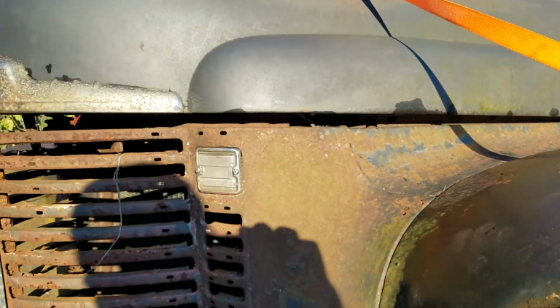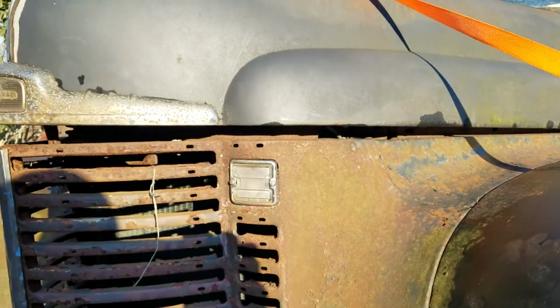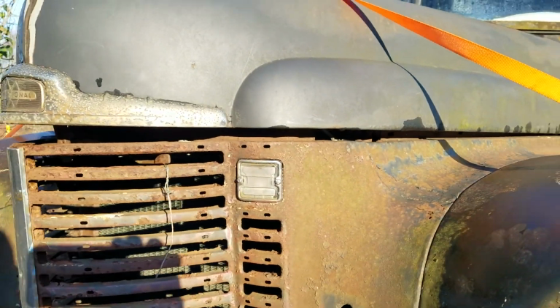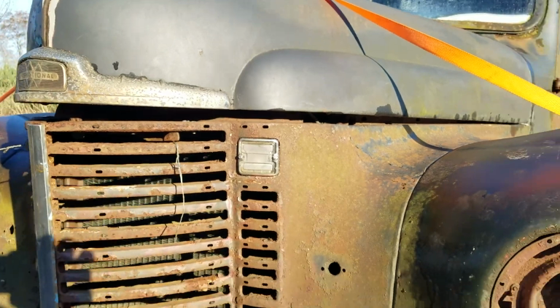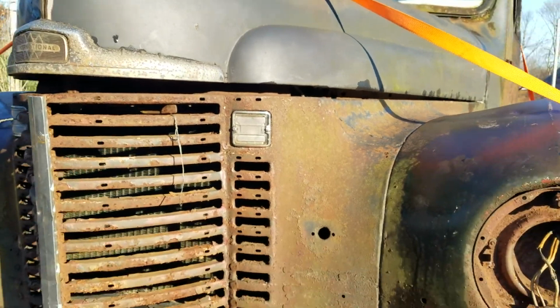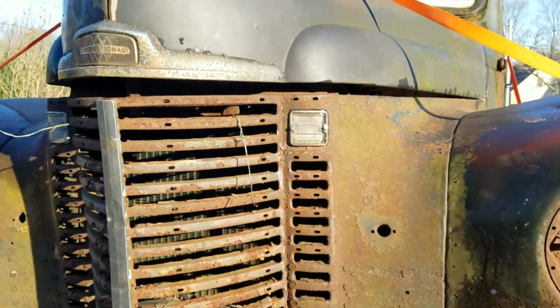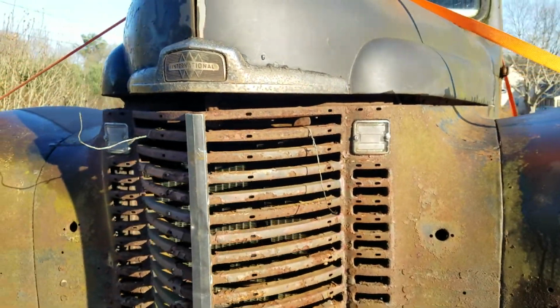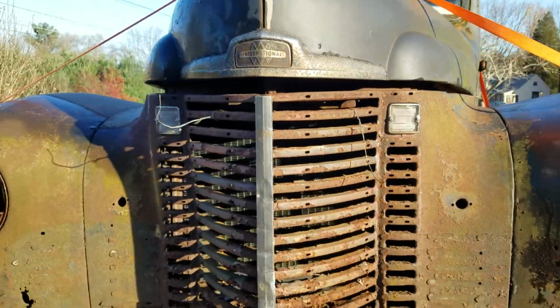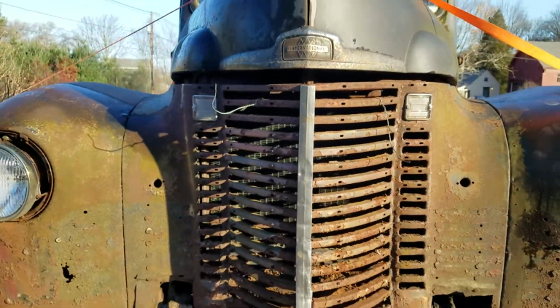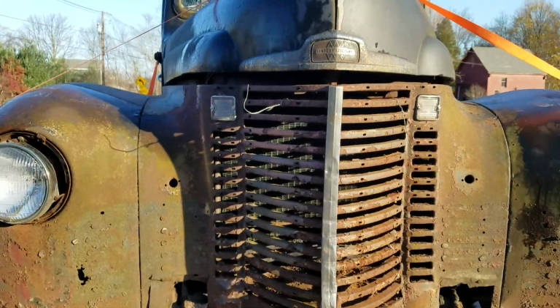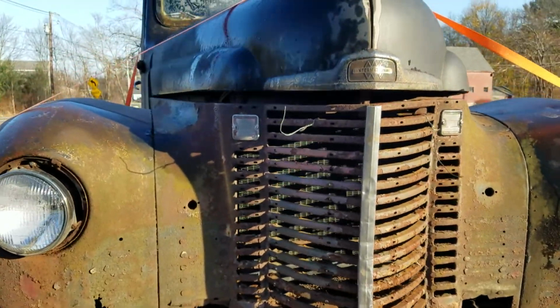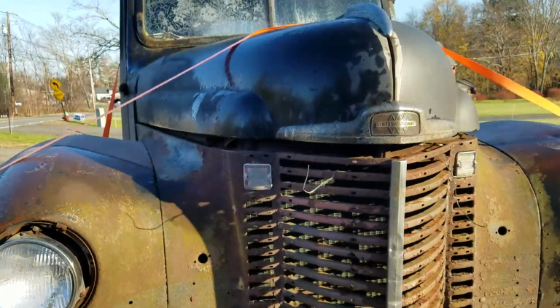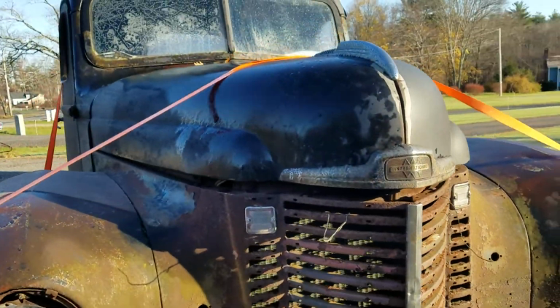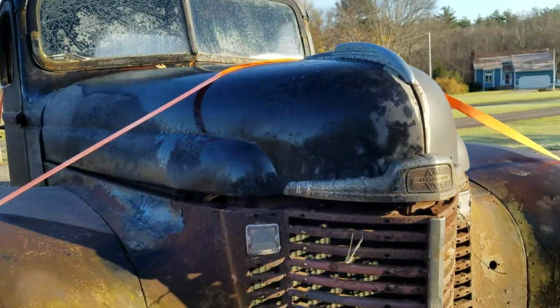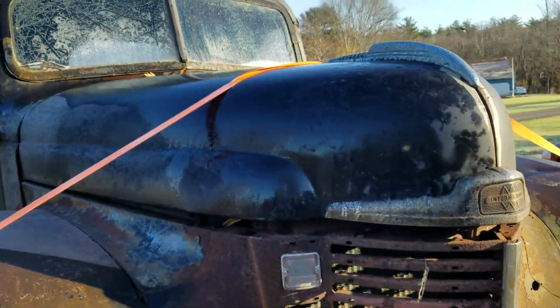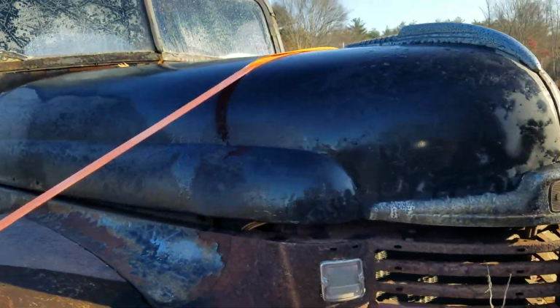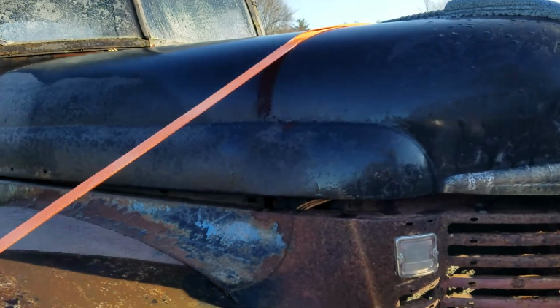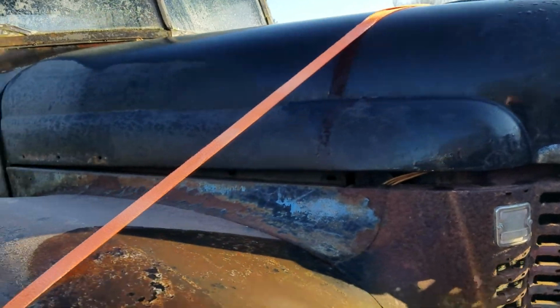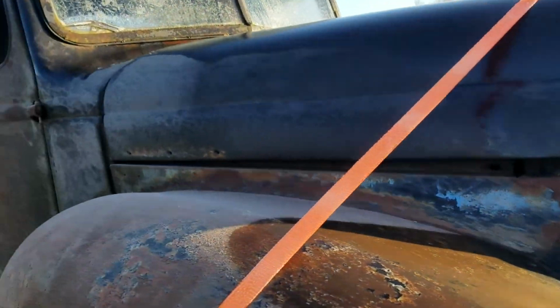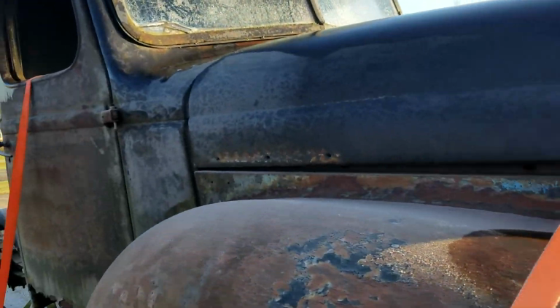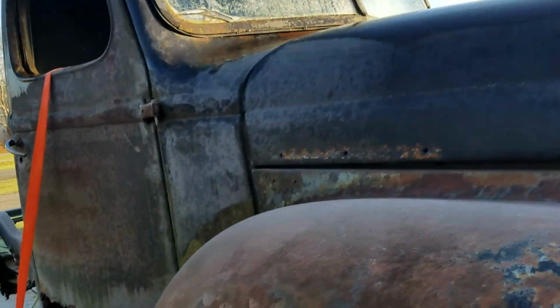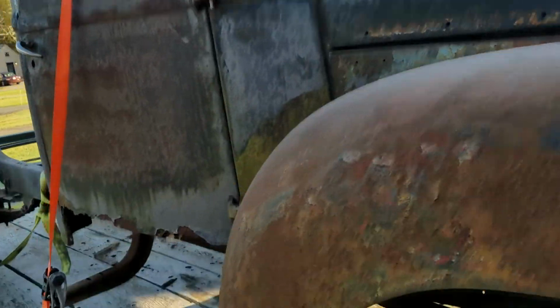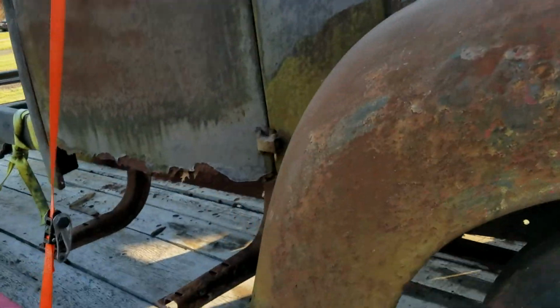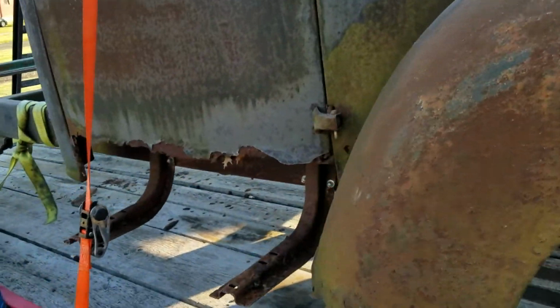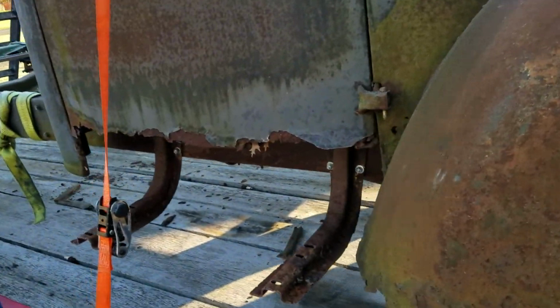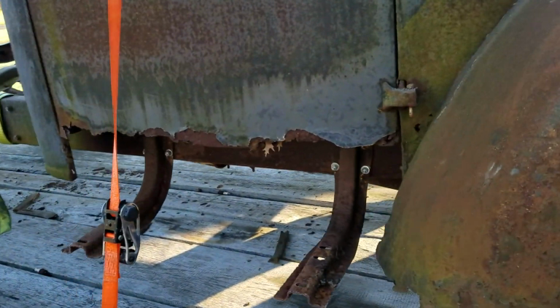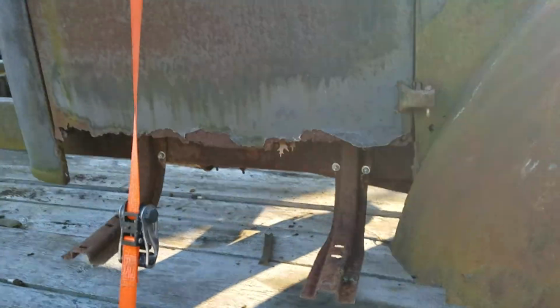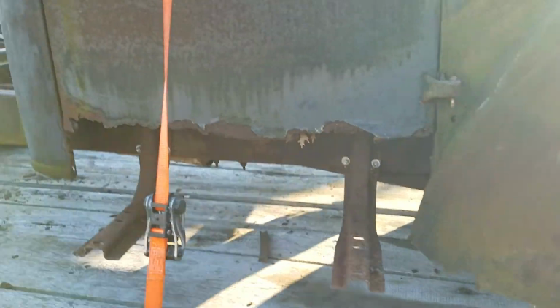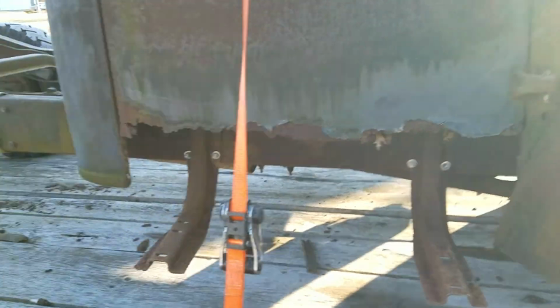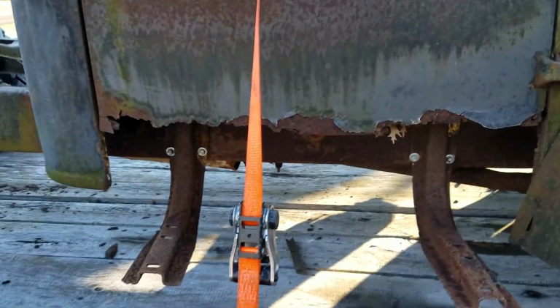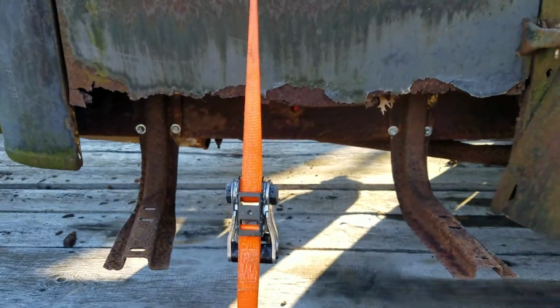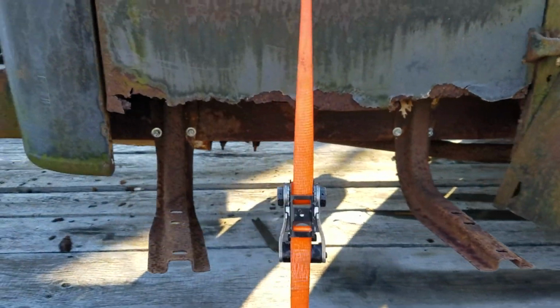We're going to use the front fenders and nose probably. Good looking hood. Horns. A couple of sets of floorboards and mounting brackets.